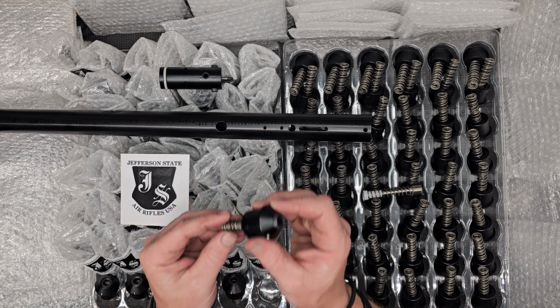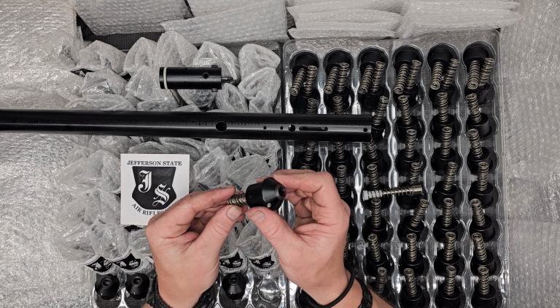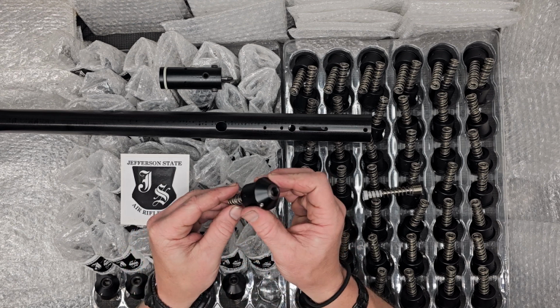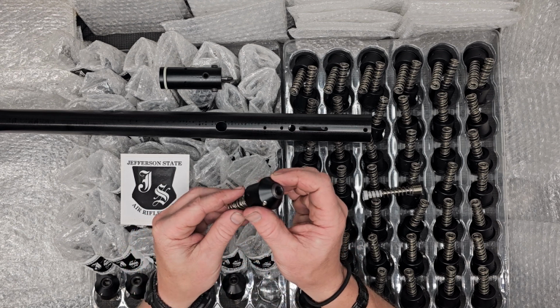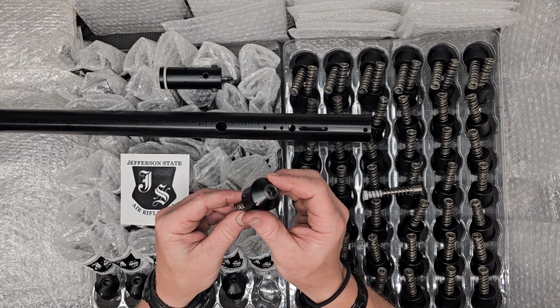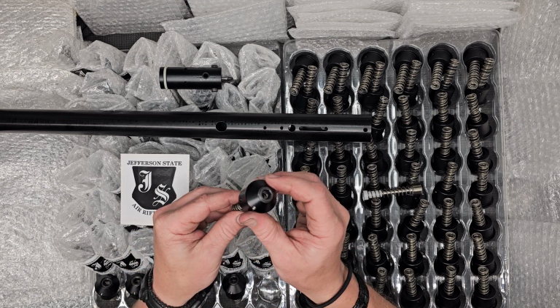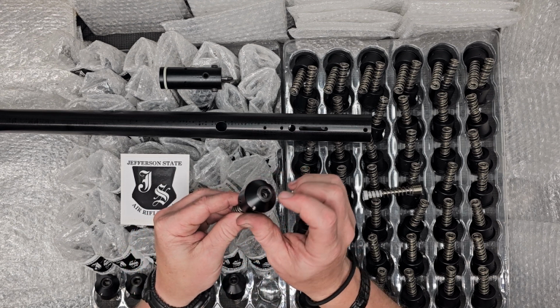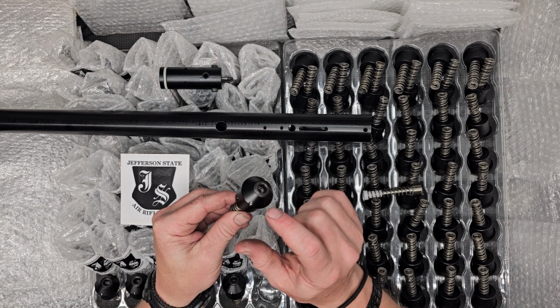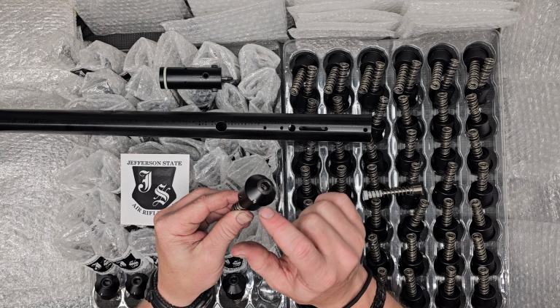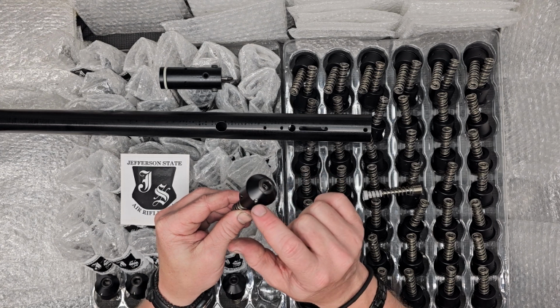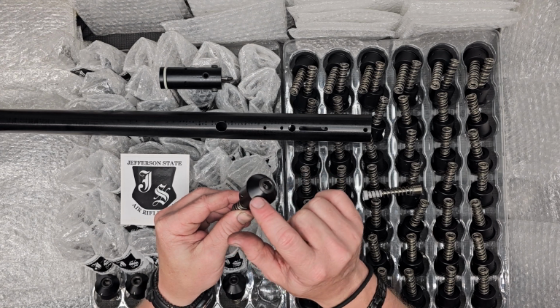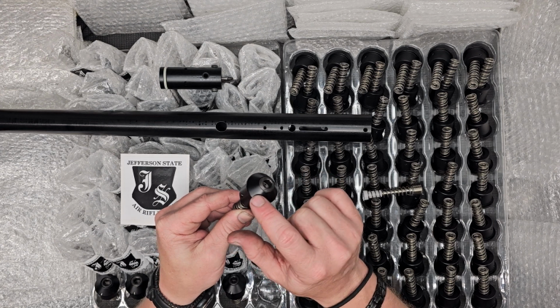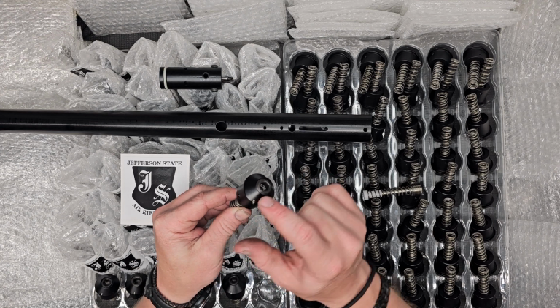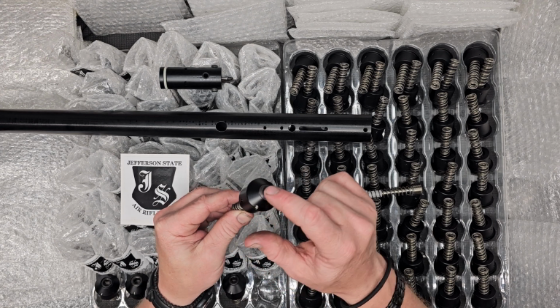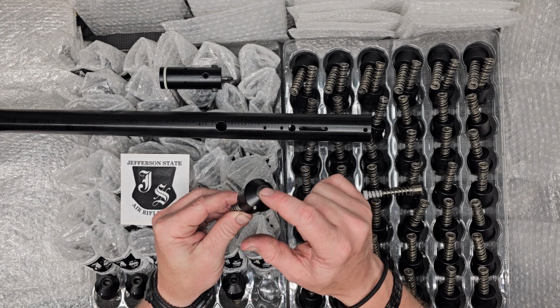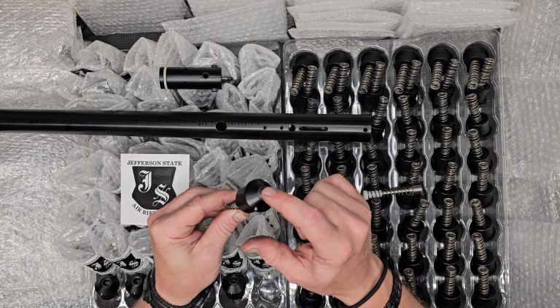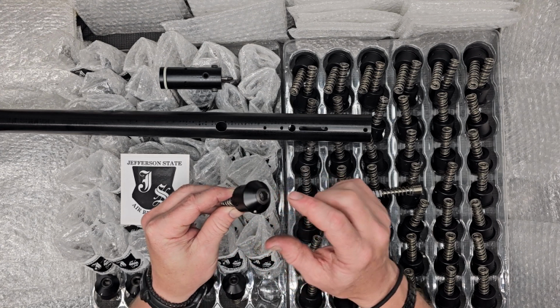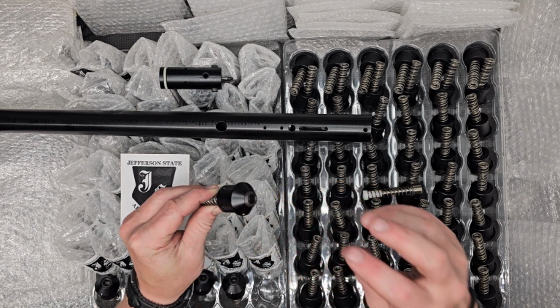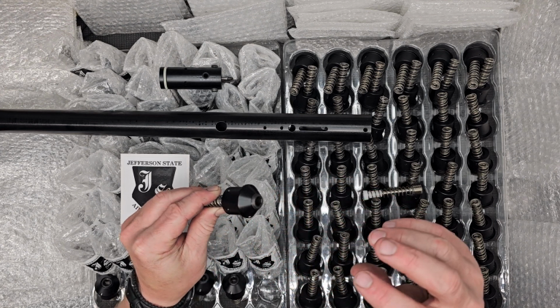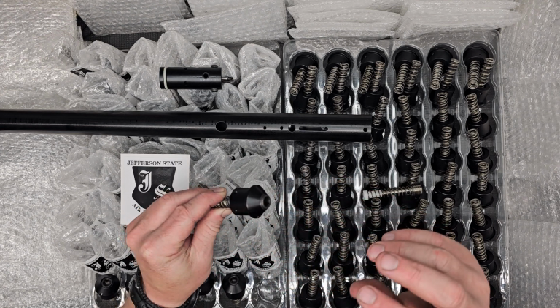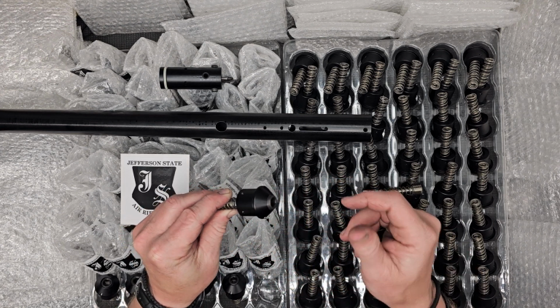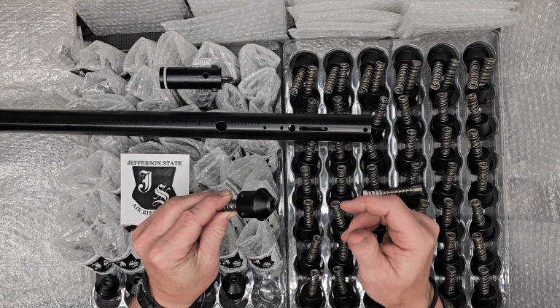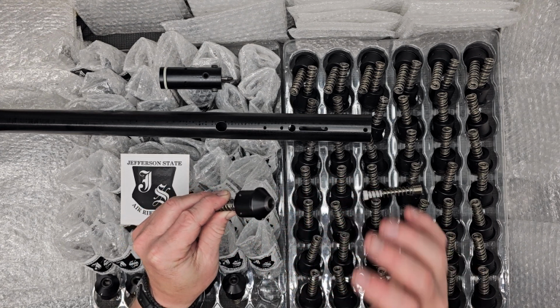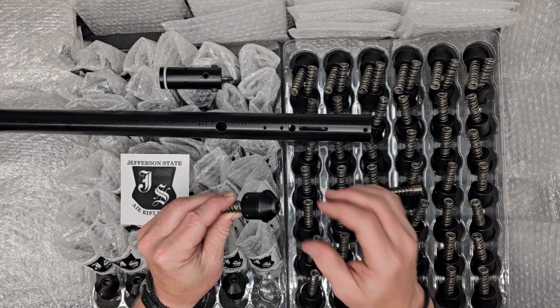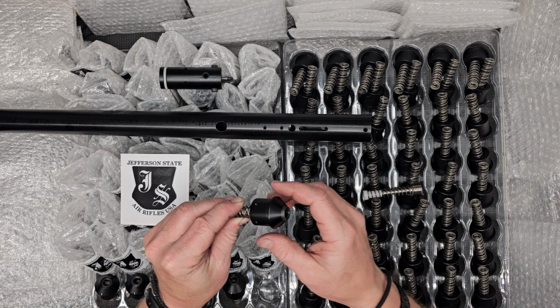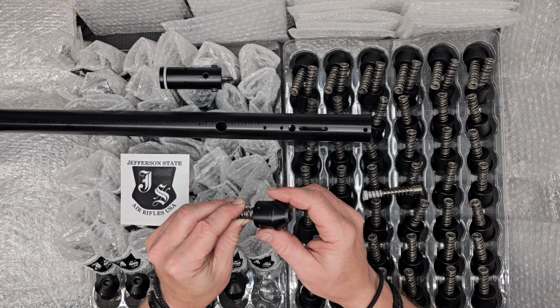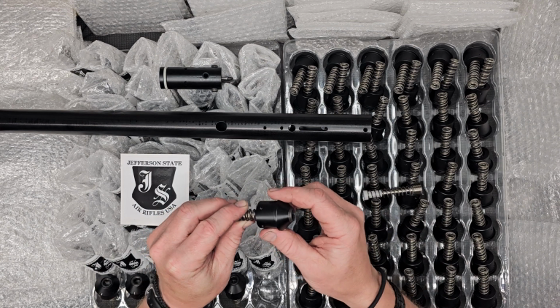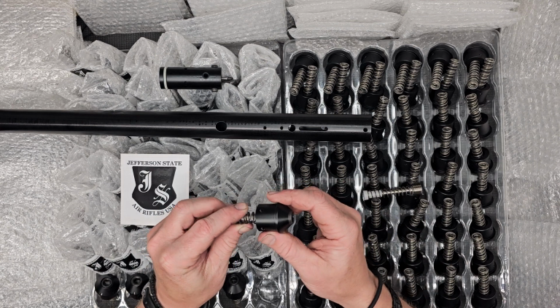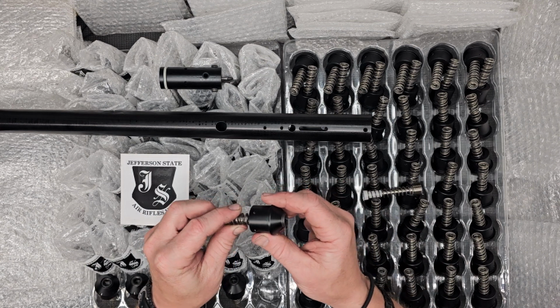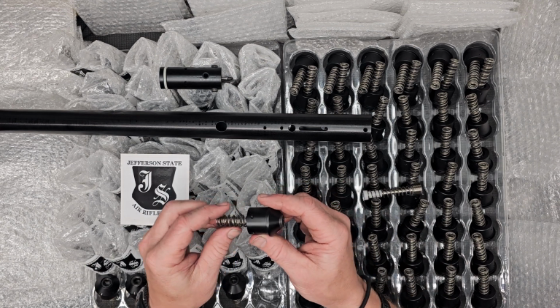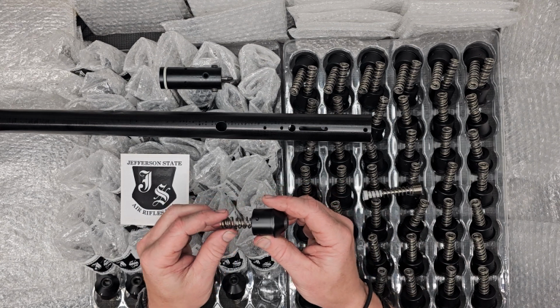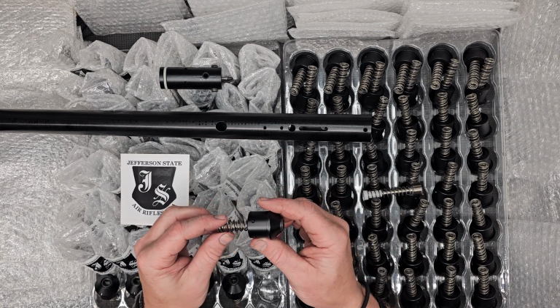These have nylock in between the set screw and the adjuster screw, so they have a smooth, stable adjustment and set there.